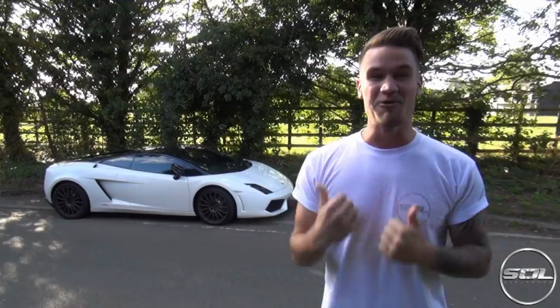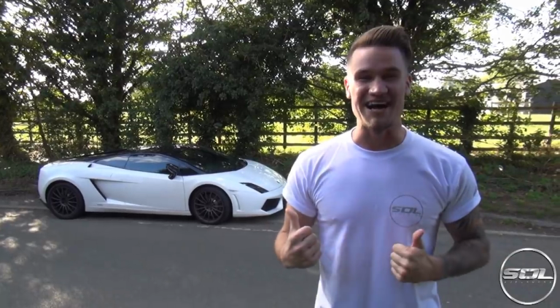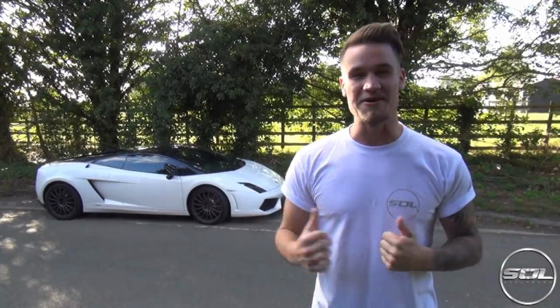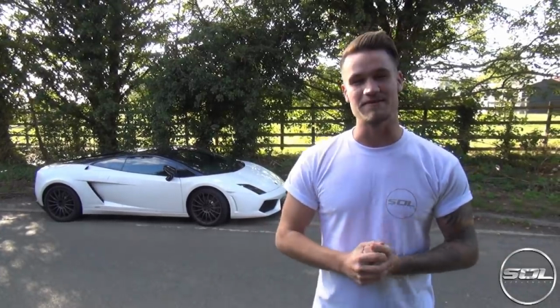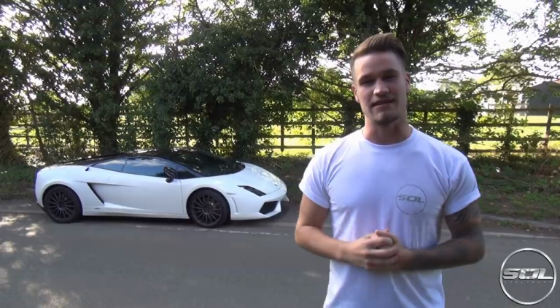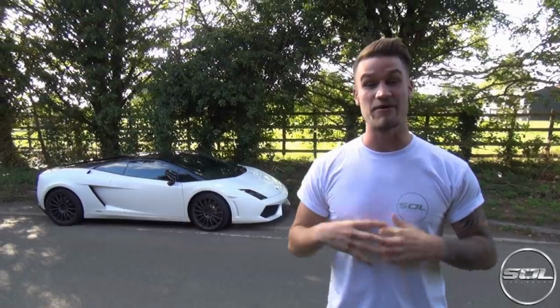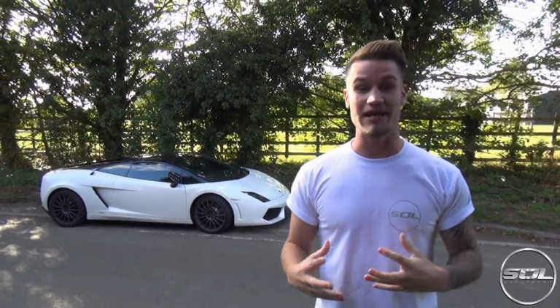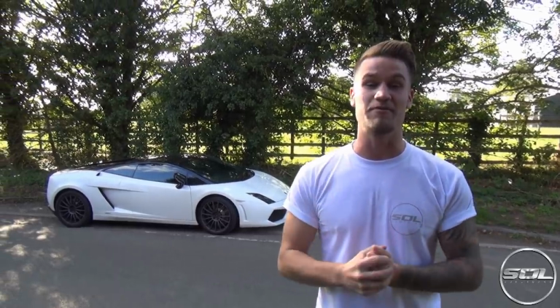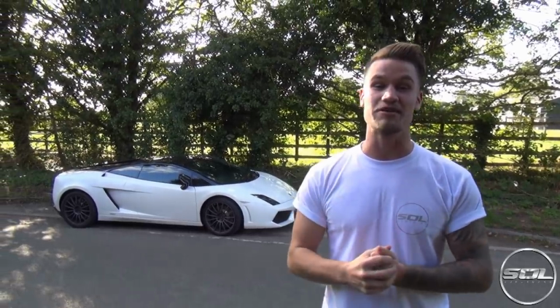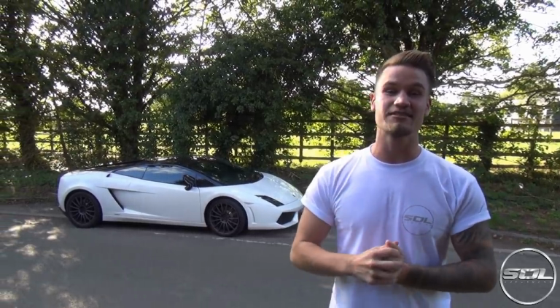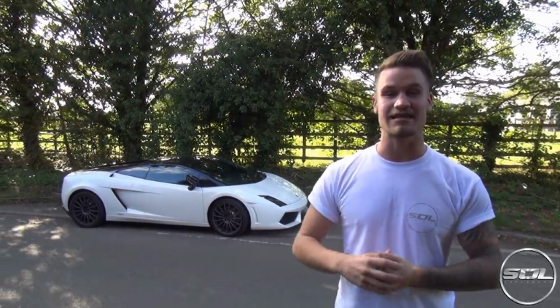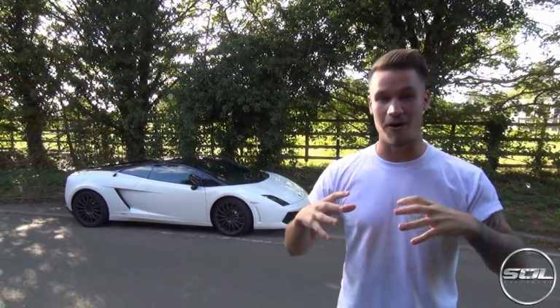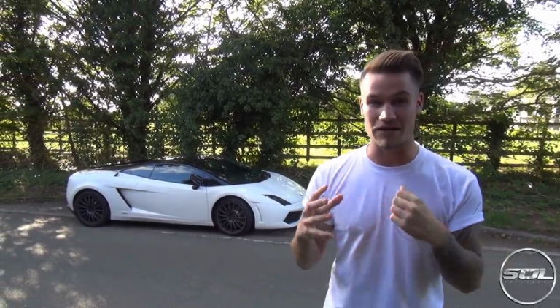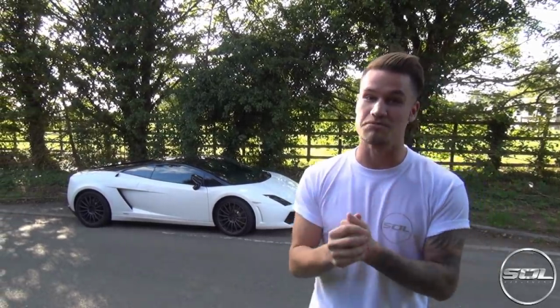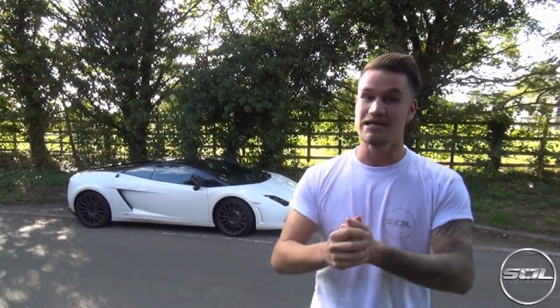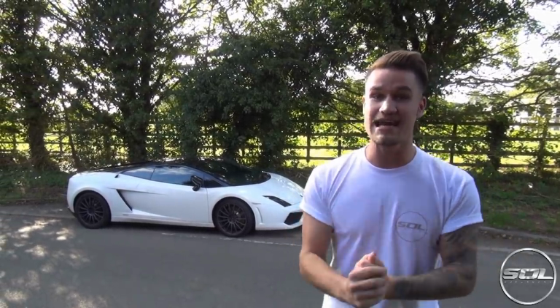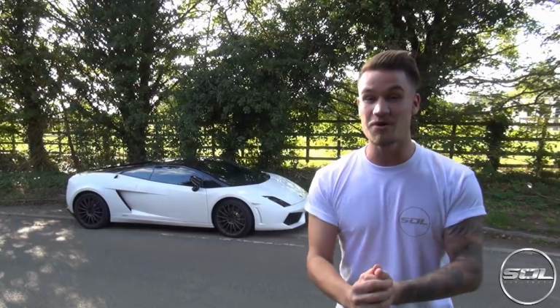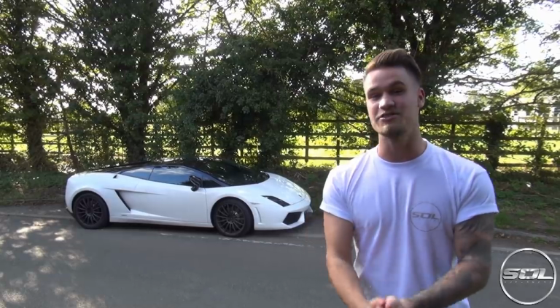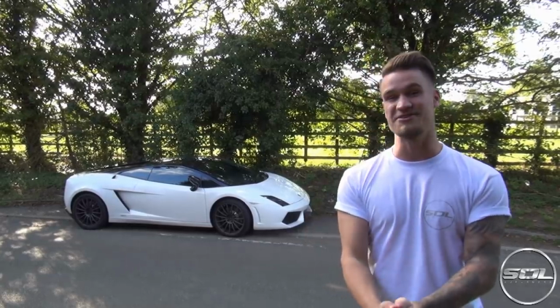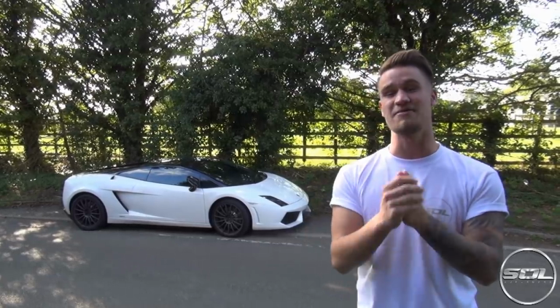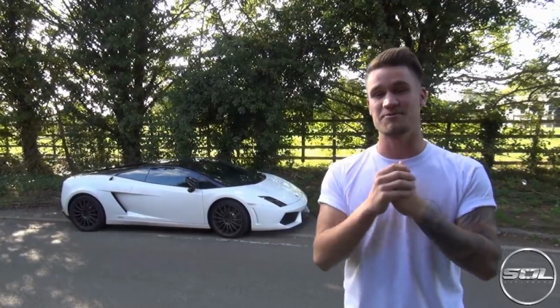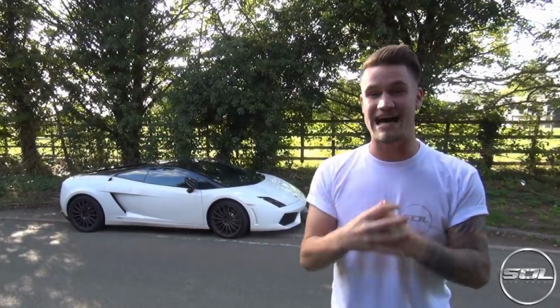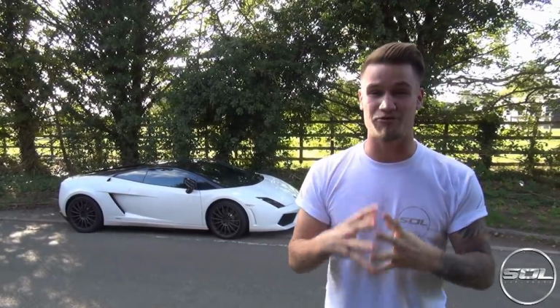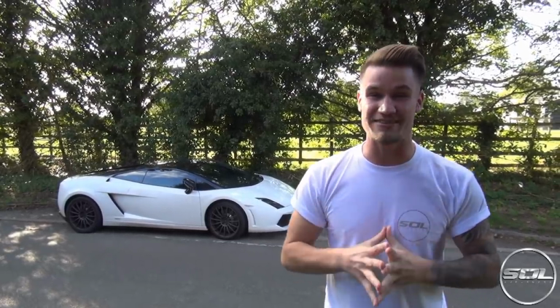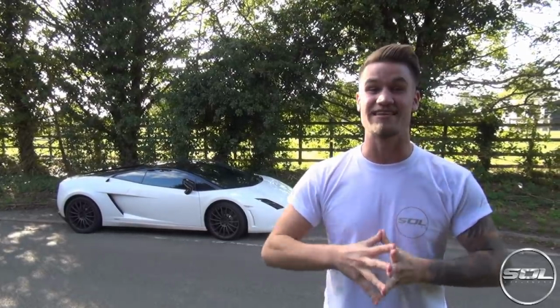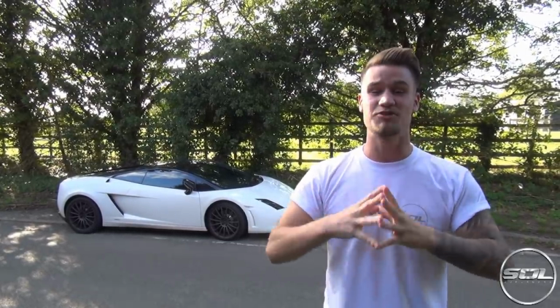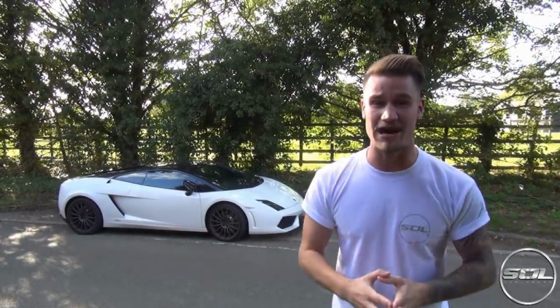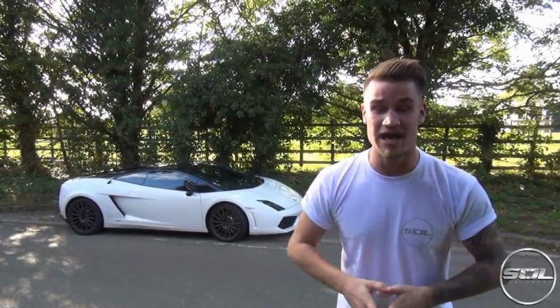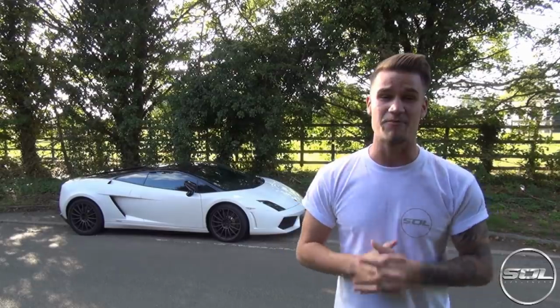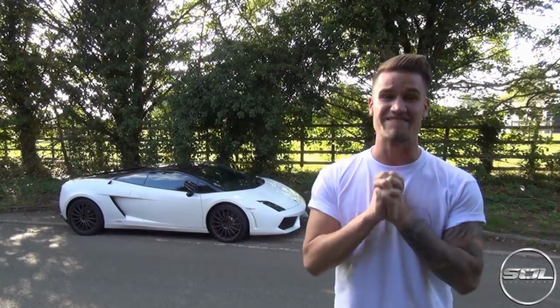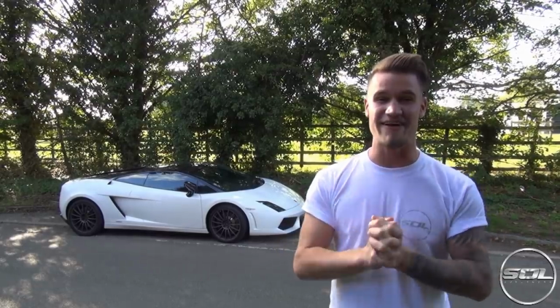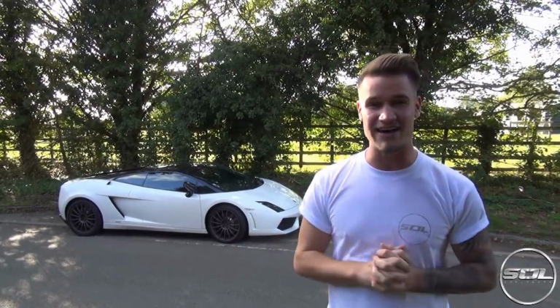What's up guys? Welcome to Supercars in London. How are you doing? I hope you've been enjoying the recent content on my YouTube channel. Today I don't want to waste too much of your time. I just want to announce a project of mine that I'm super proud of and I've been working very, very hard at.